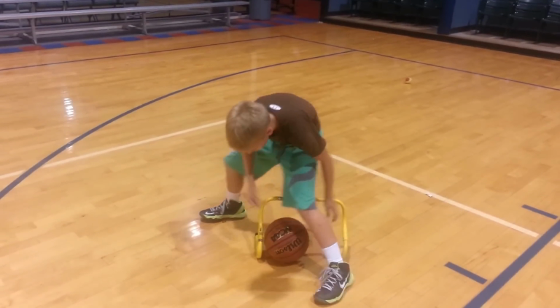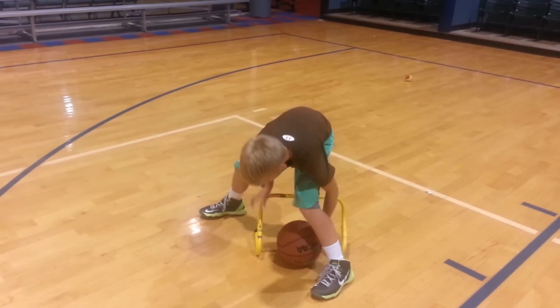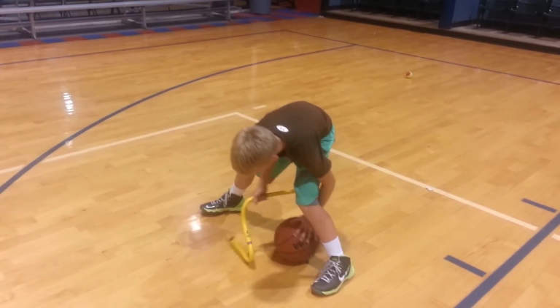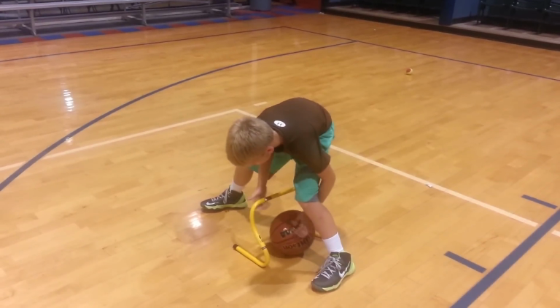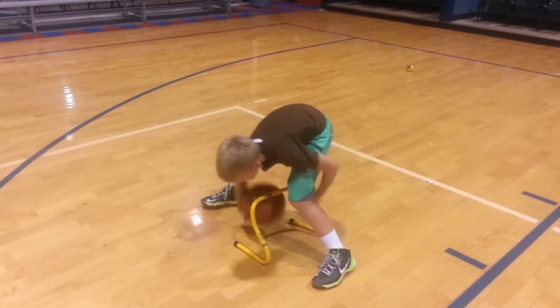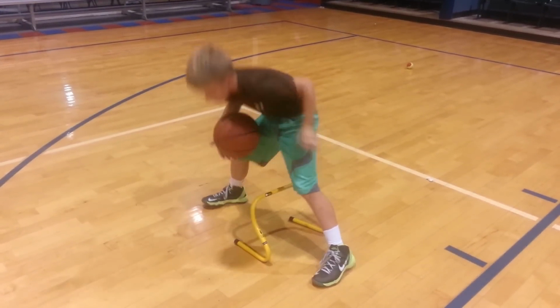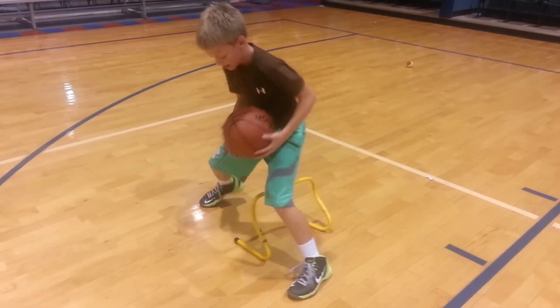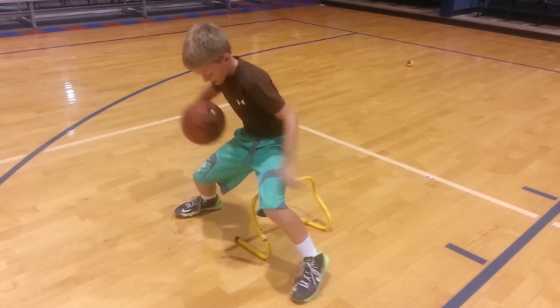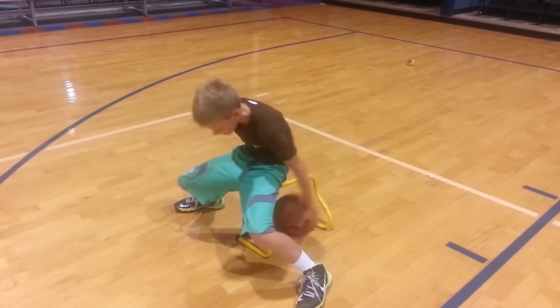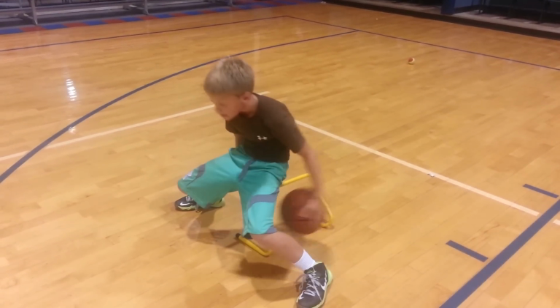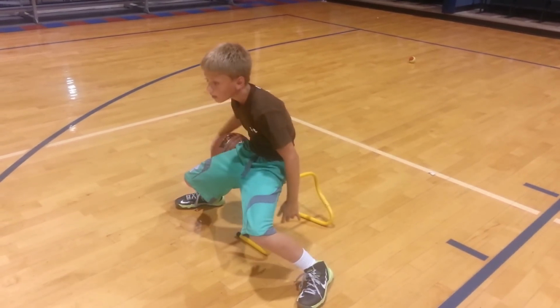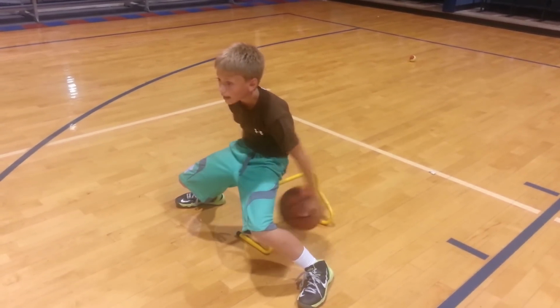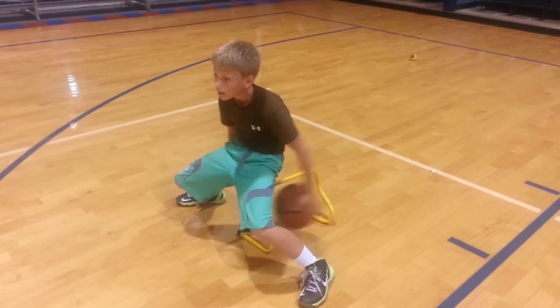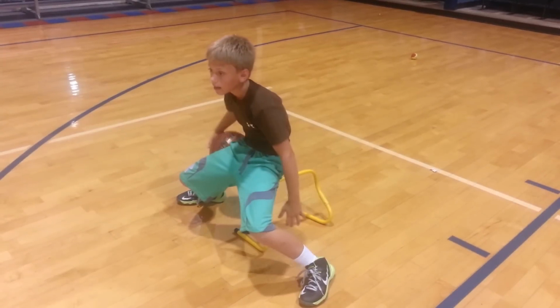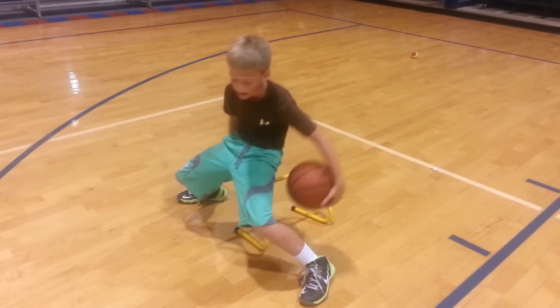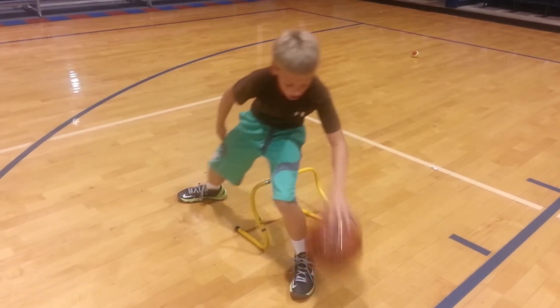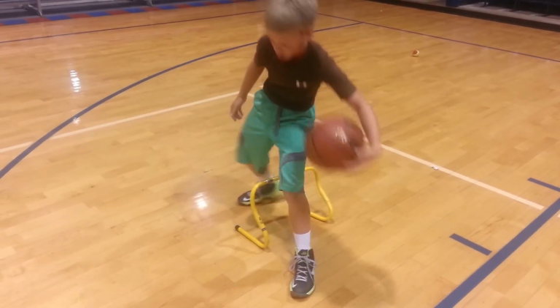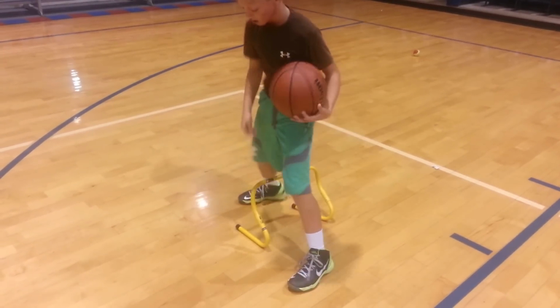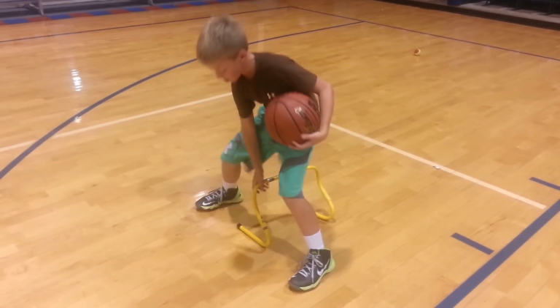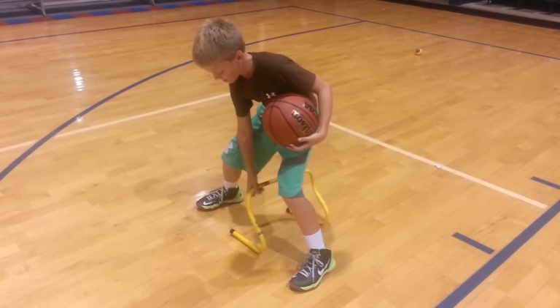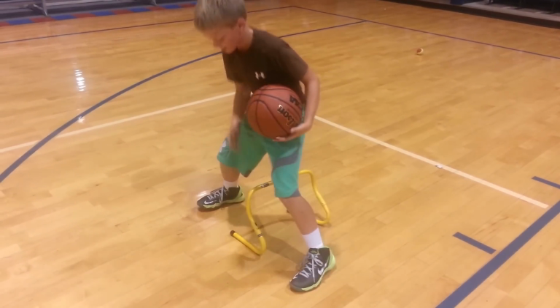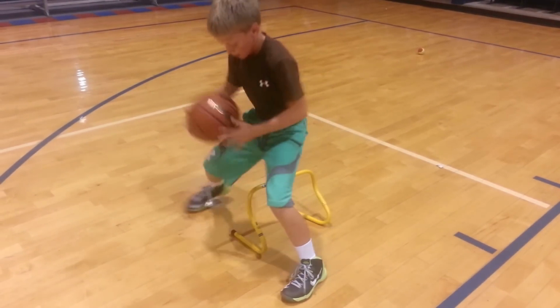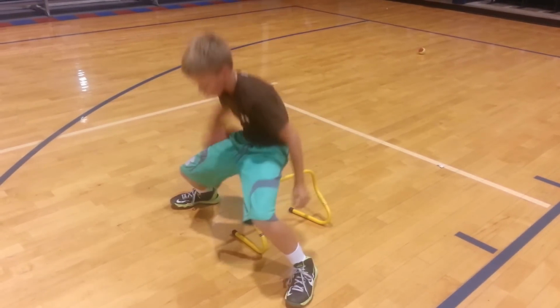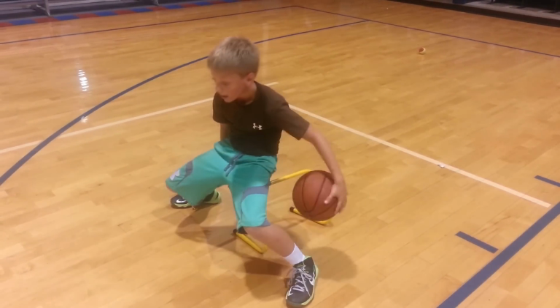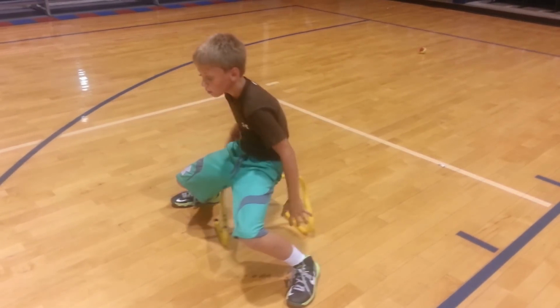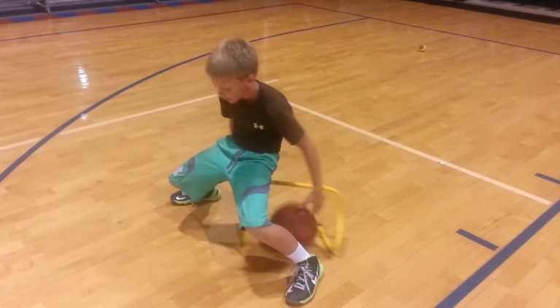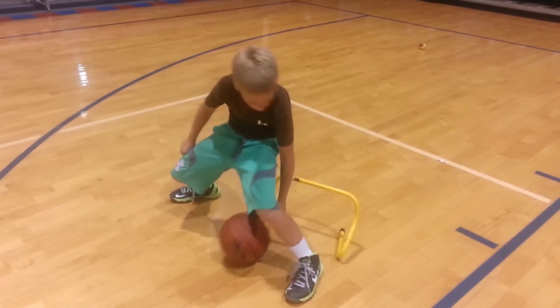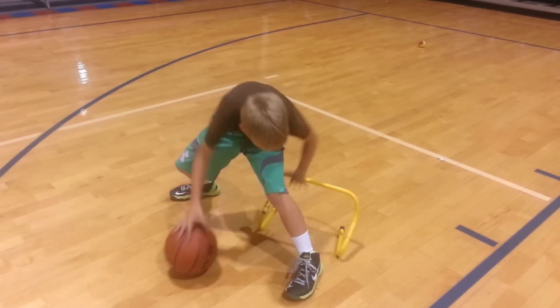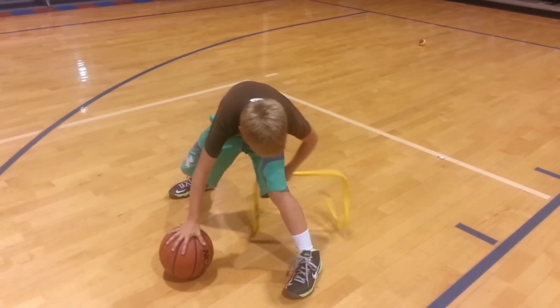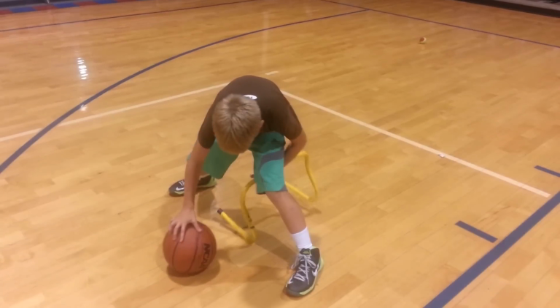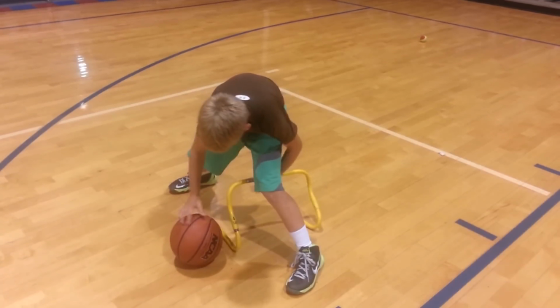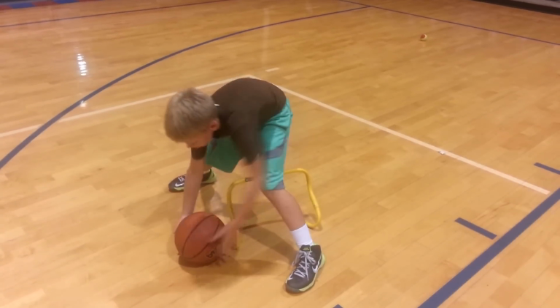Set it up. Set. Go harder. Let's go harder. Pound that ball. Good. There we go. Now we're really working.